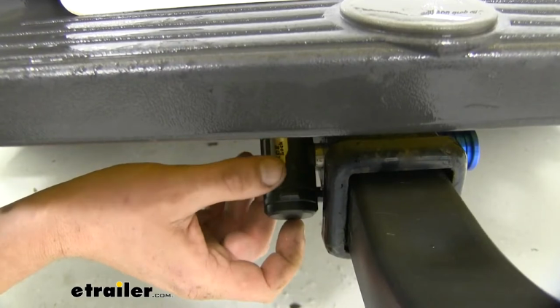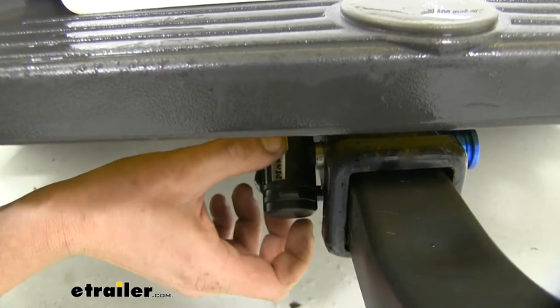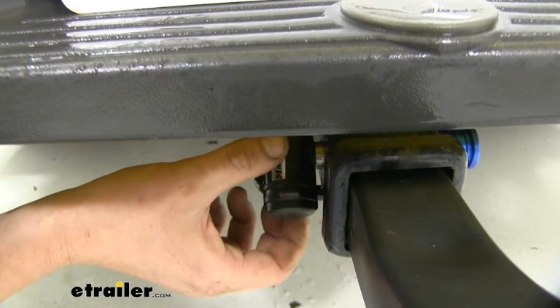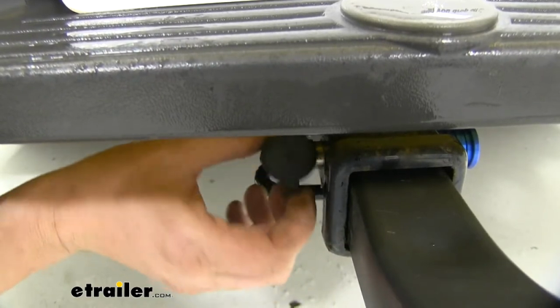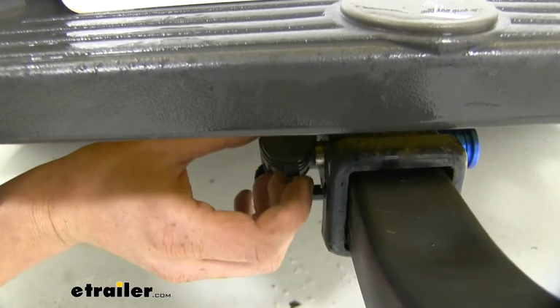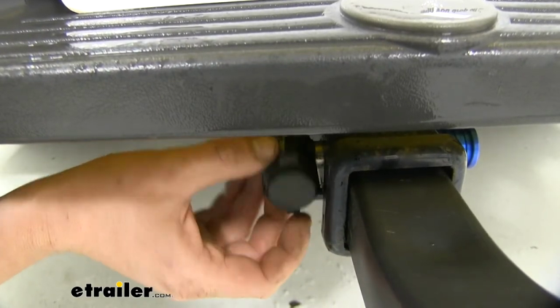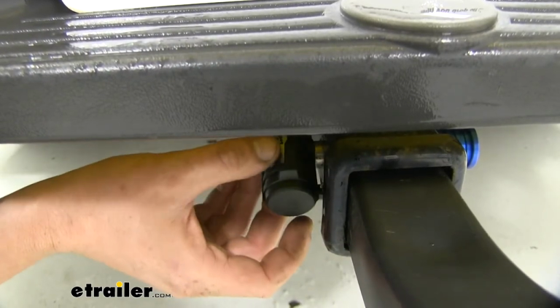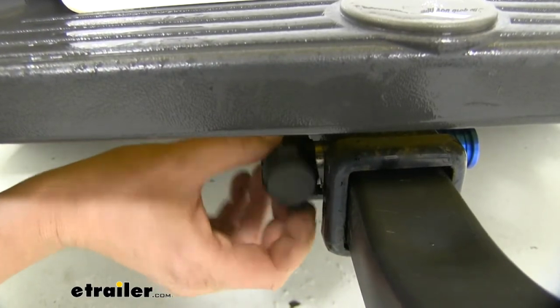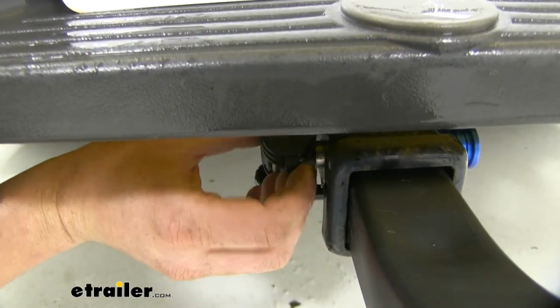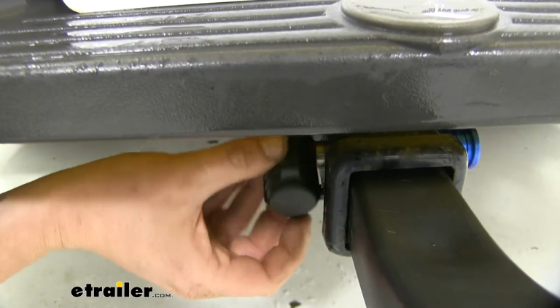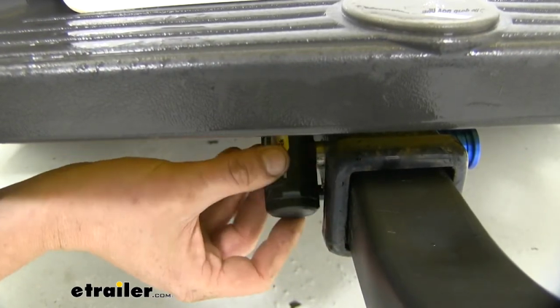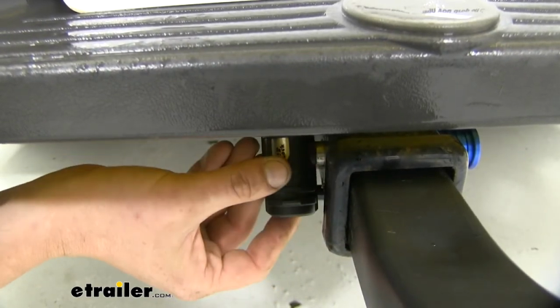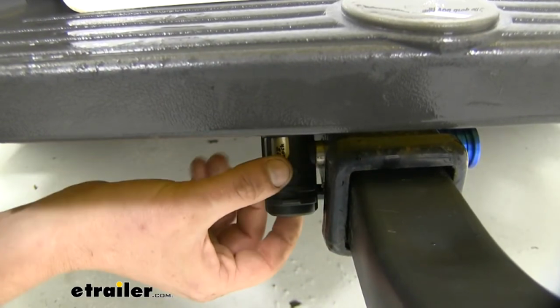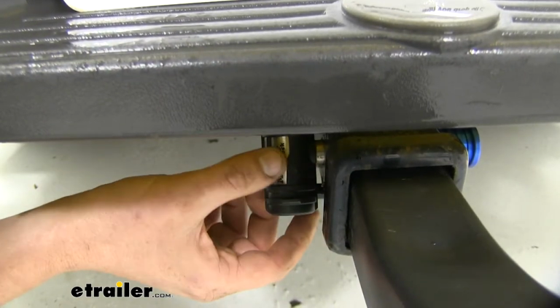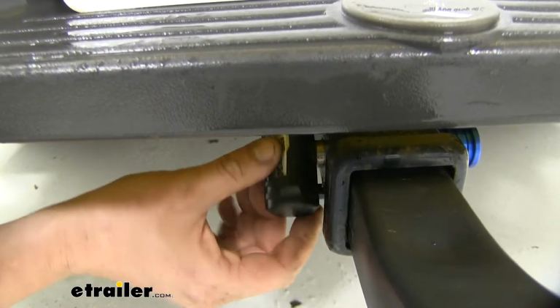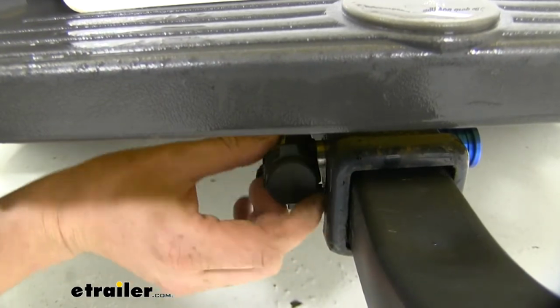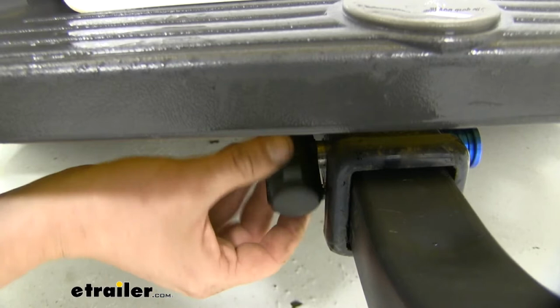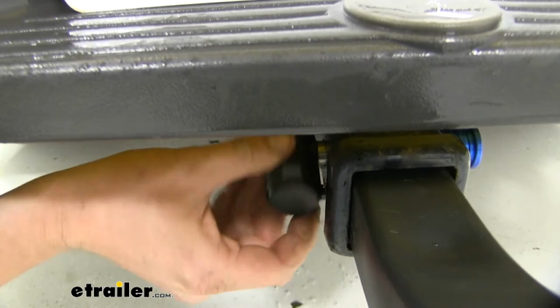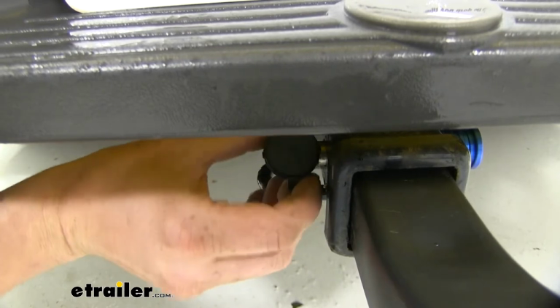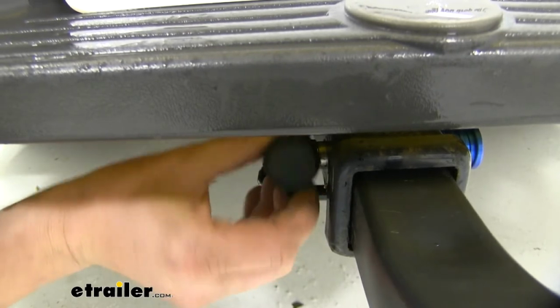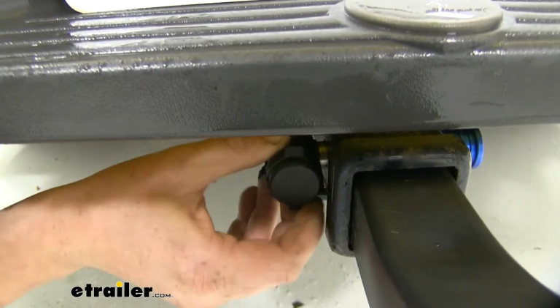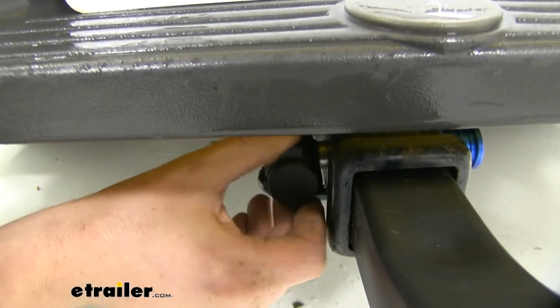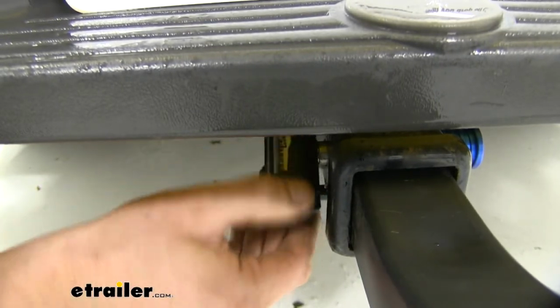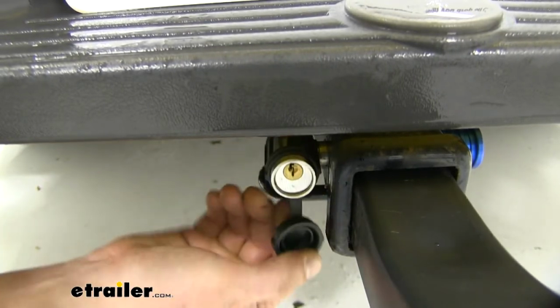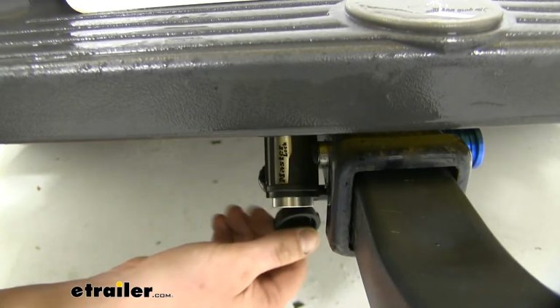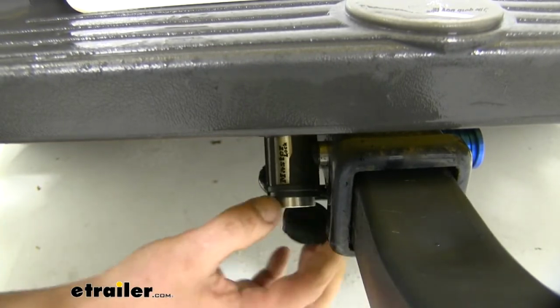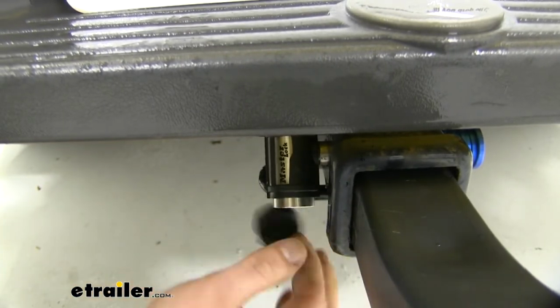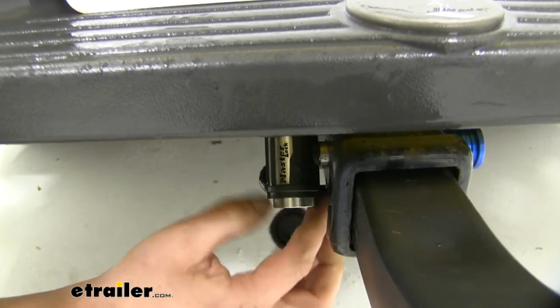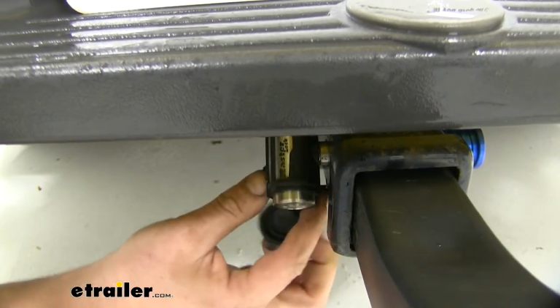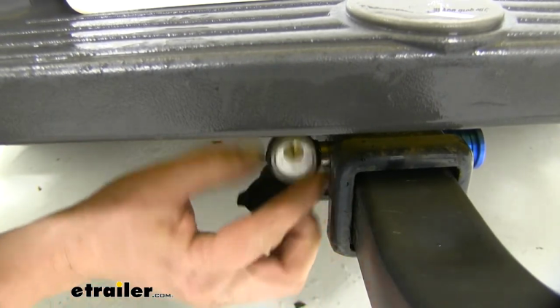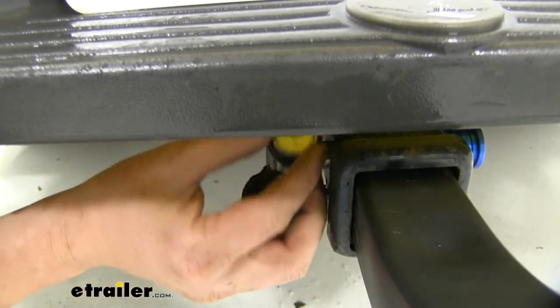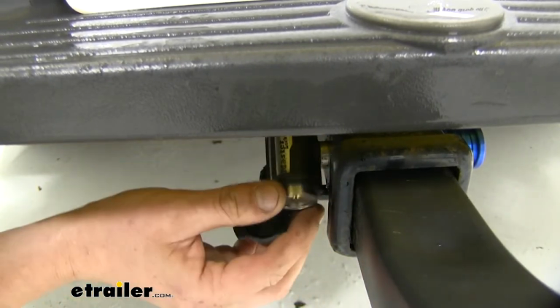Another great feature that some other locks don't have is the swiveling 360-degree head. This way you don't have to worry about which direction it needs to be to put it on, and you can easily access the key from multiple angles.